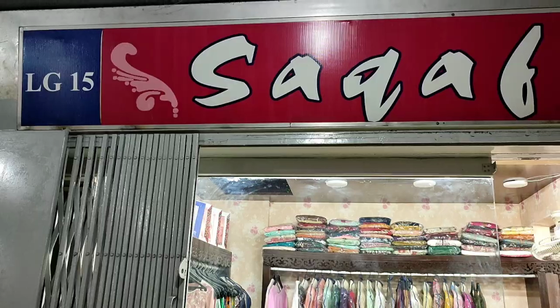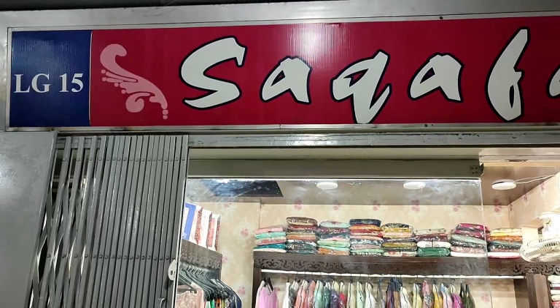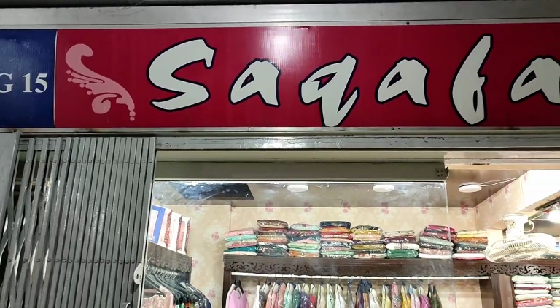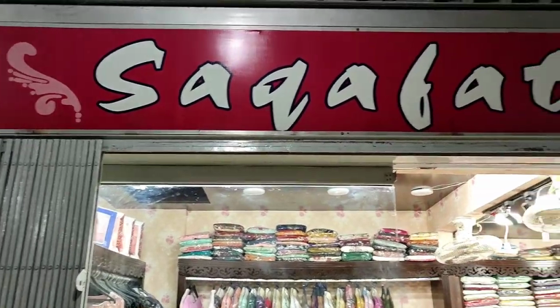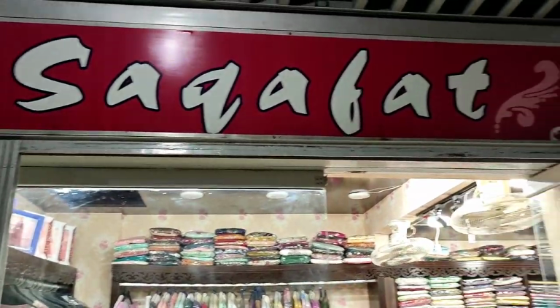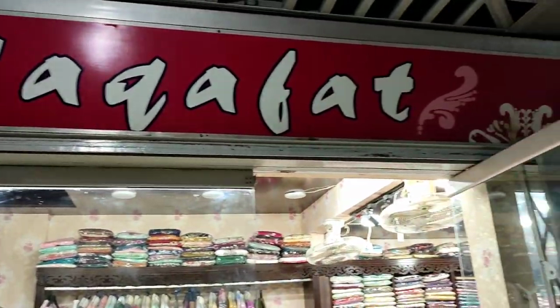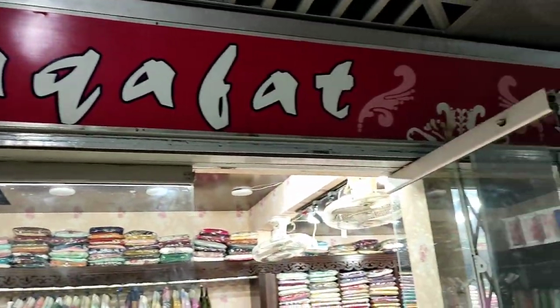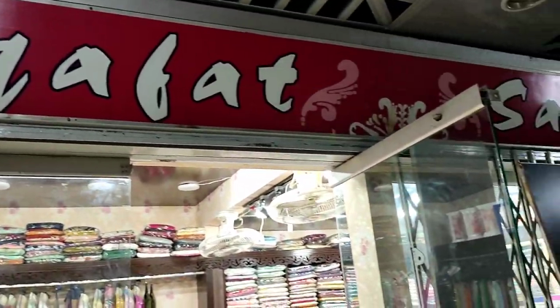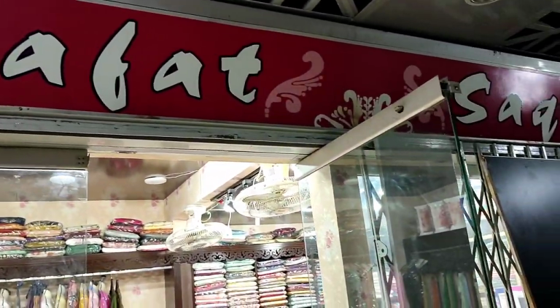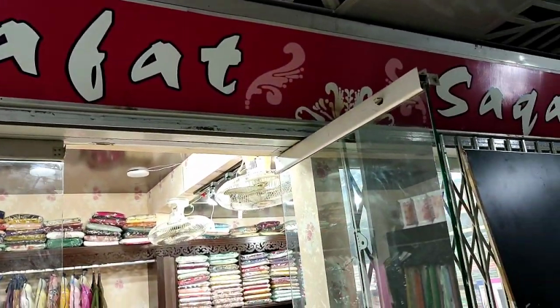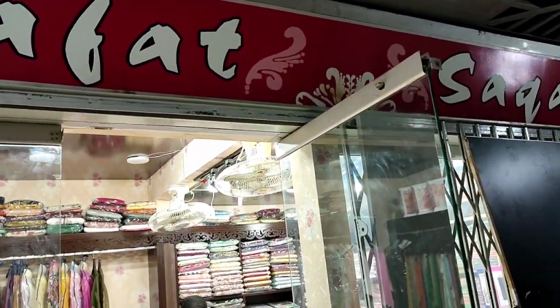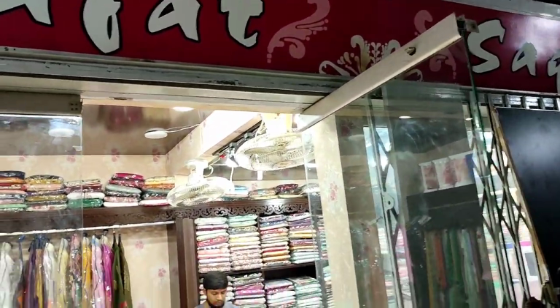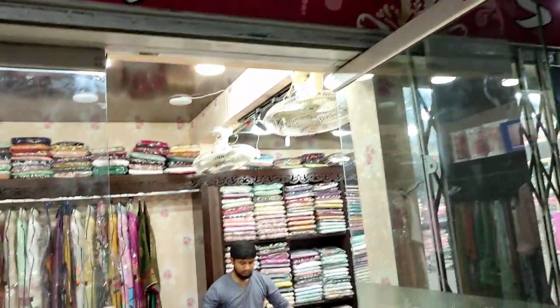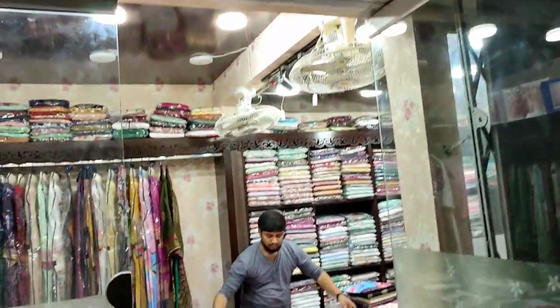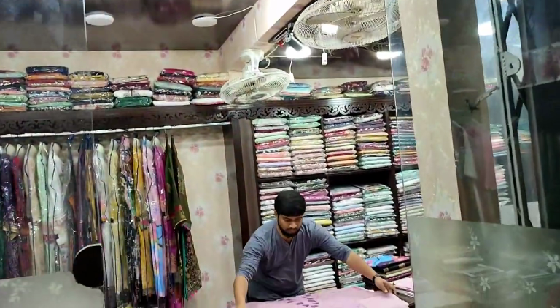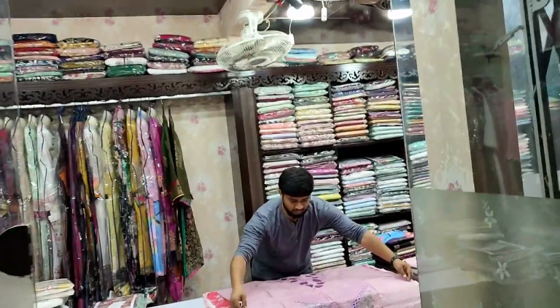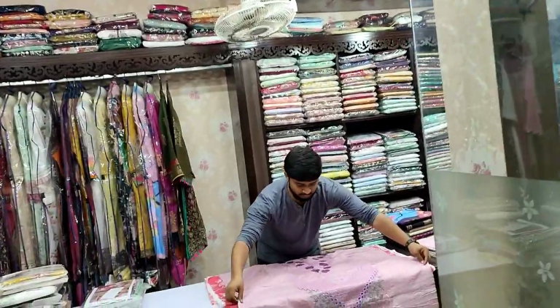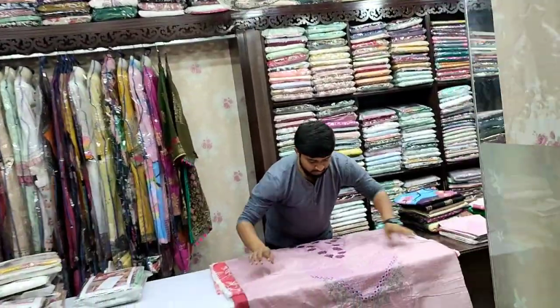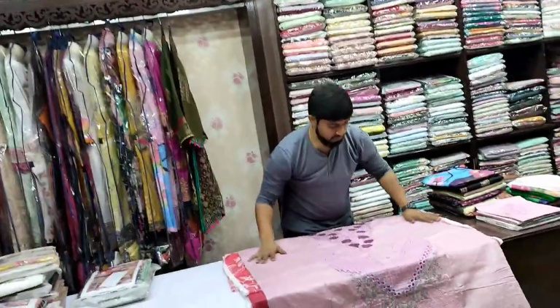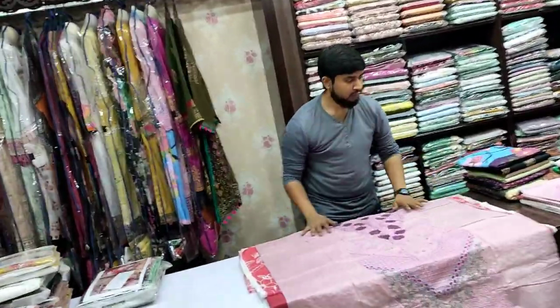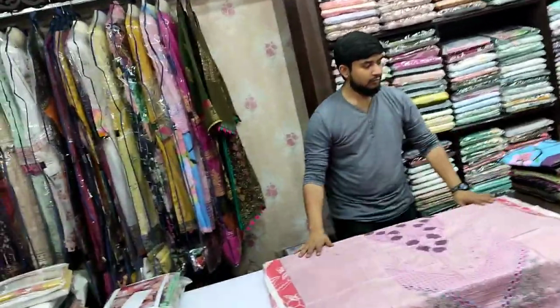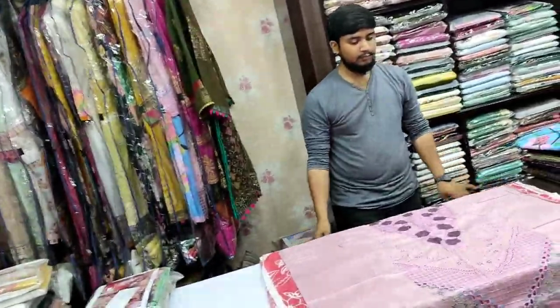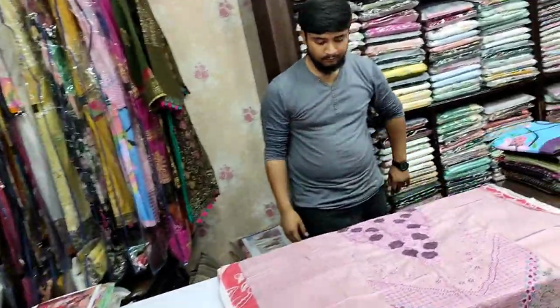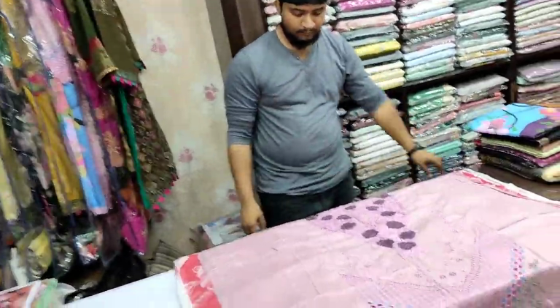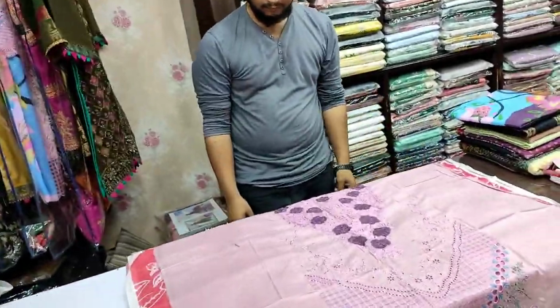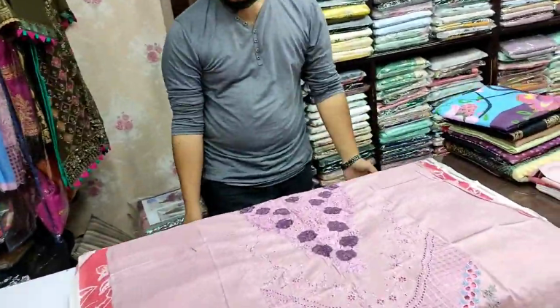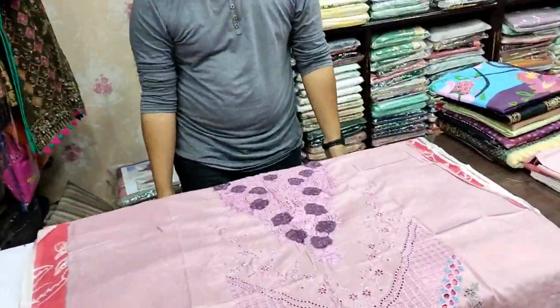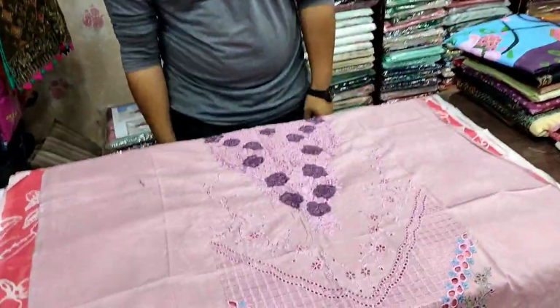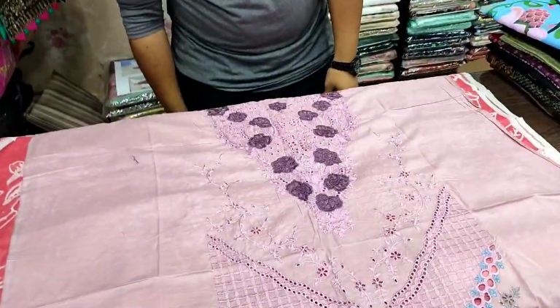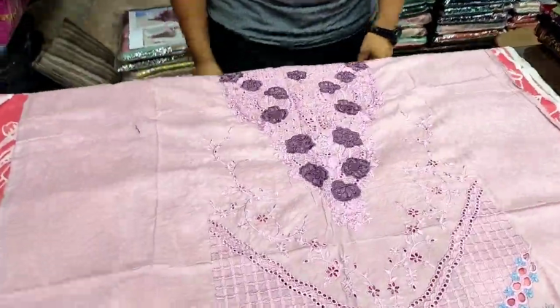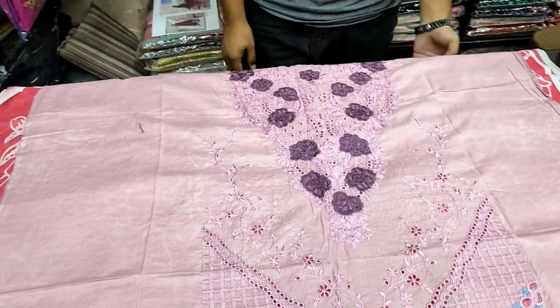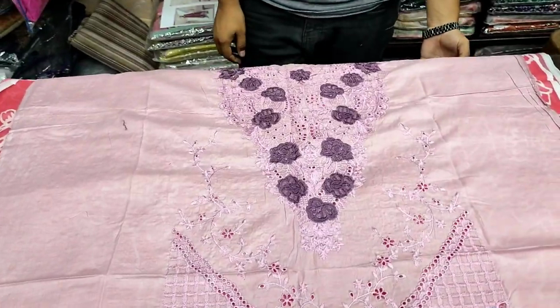Assalamu alaykum everyone, Abdul Qadir here. This is the Stakafit collection — a new collection. This is a sale item.